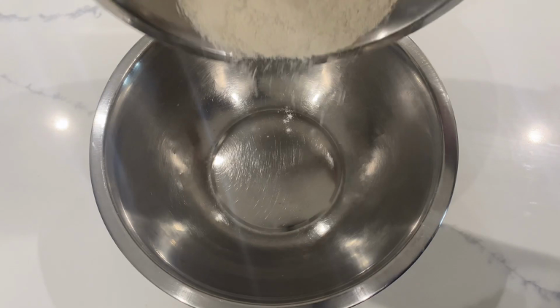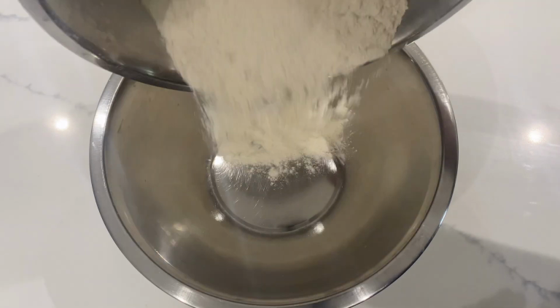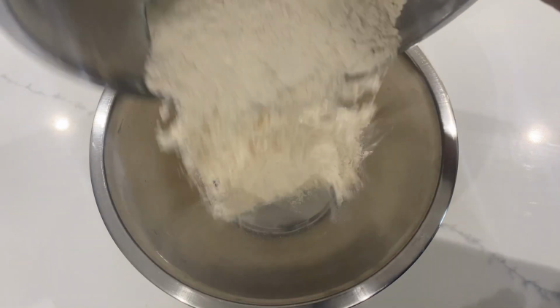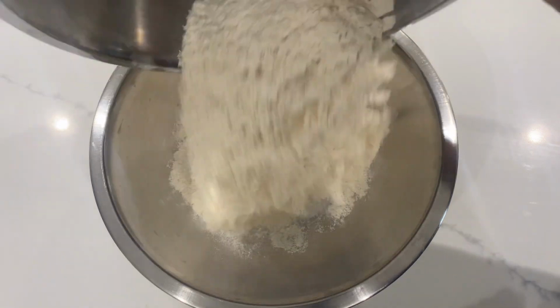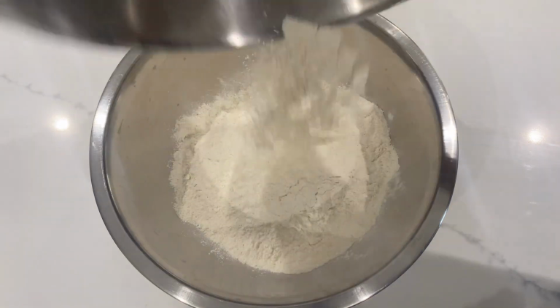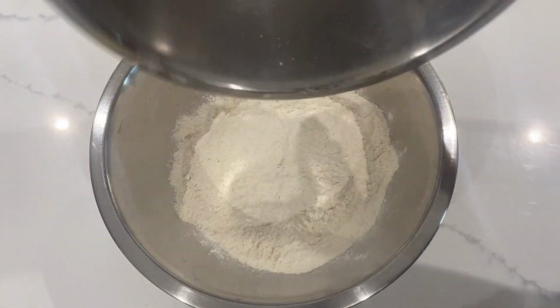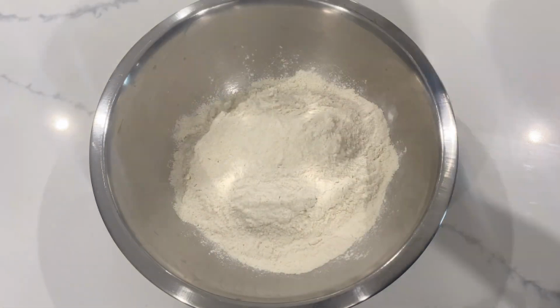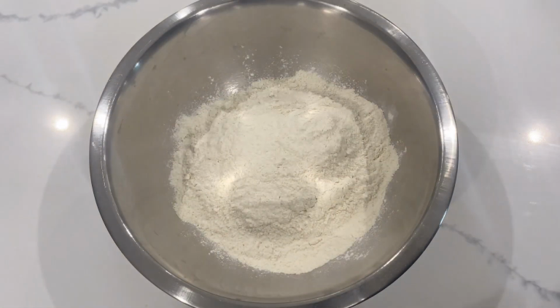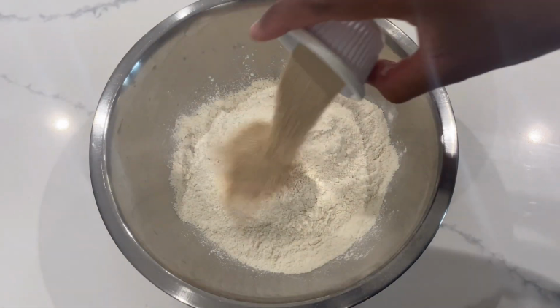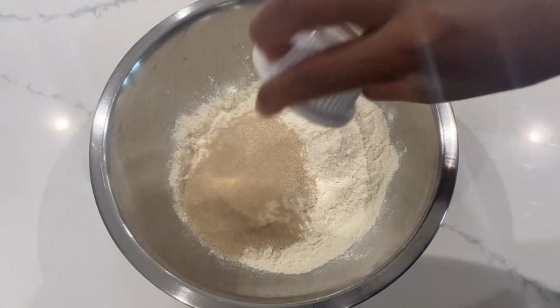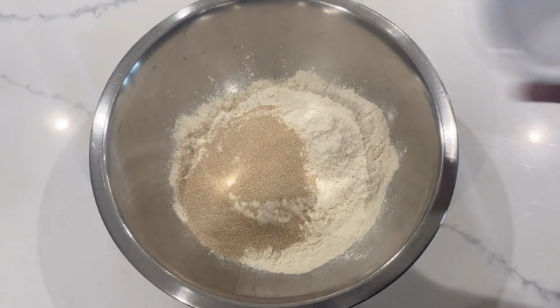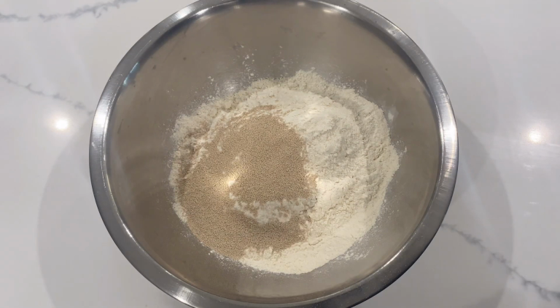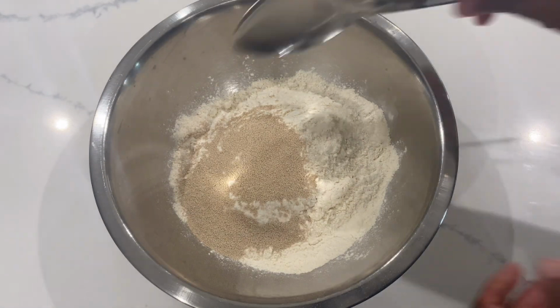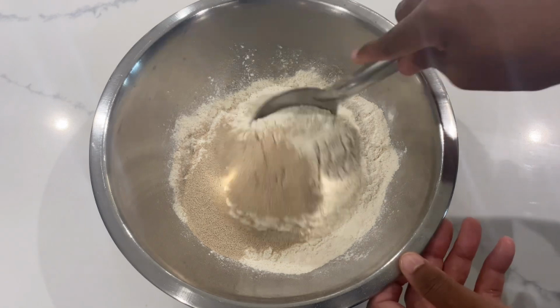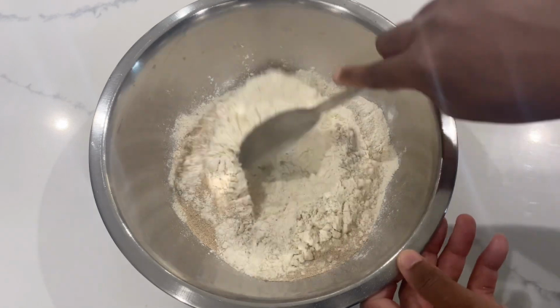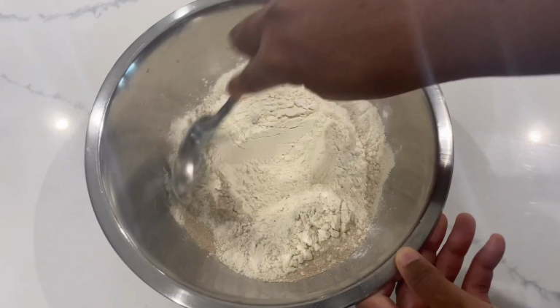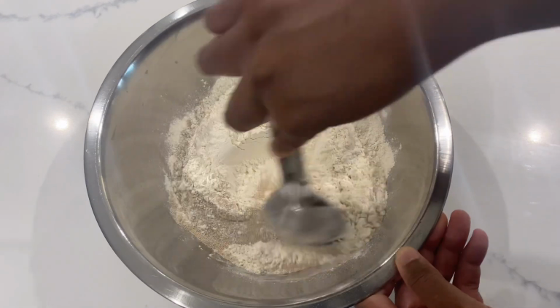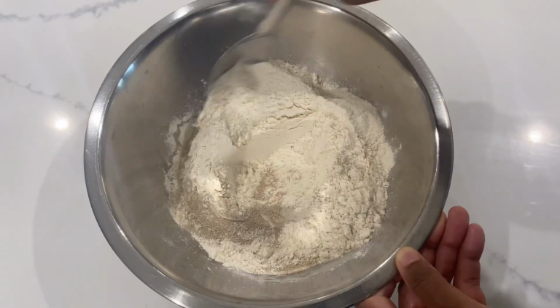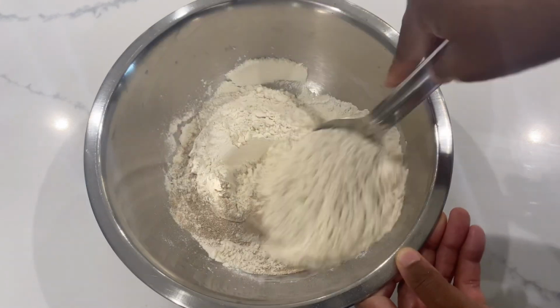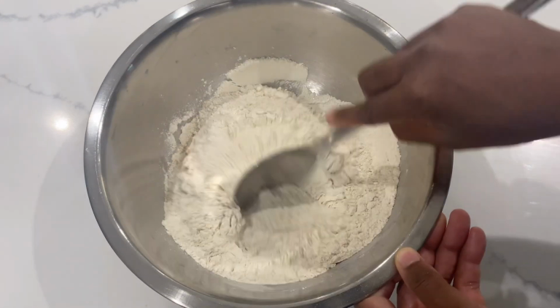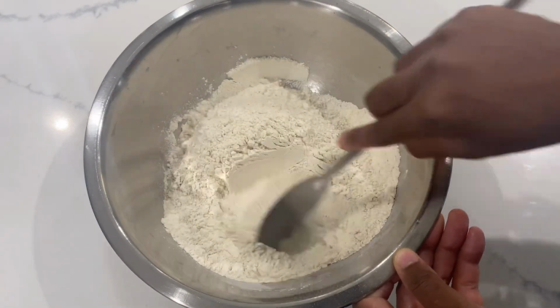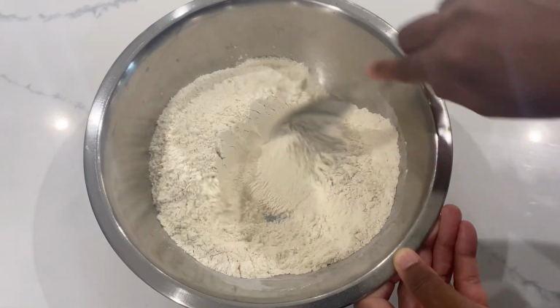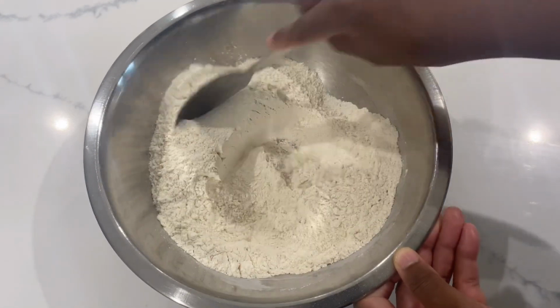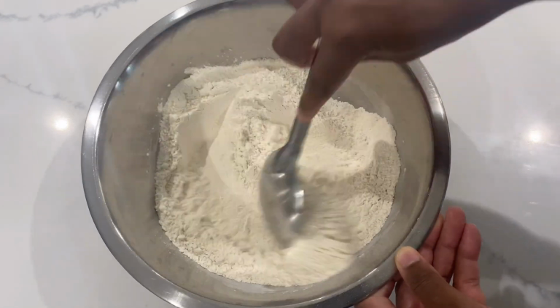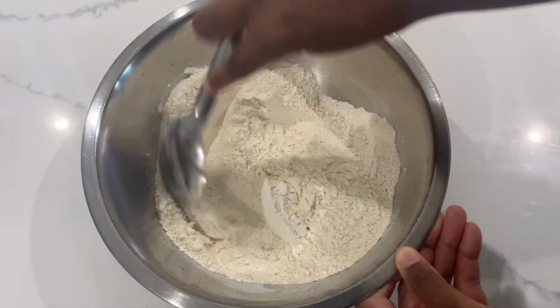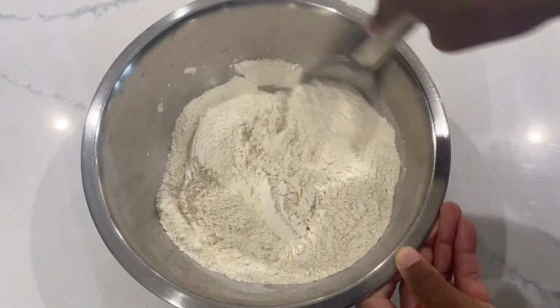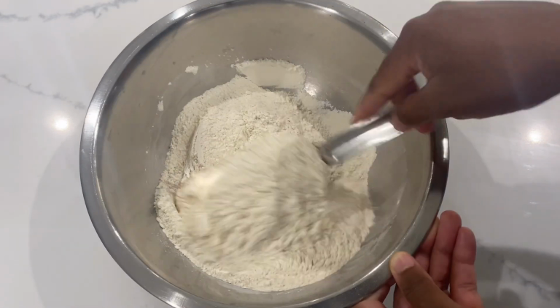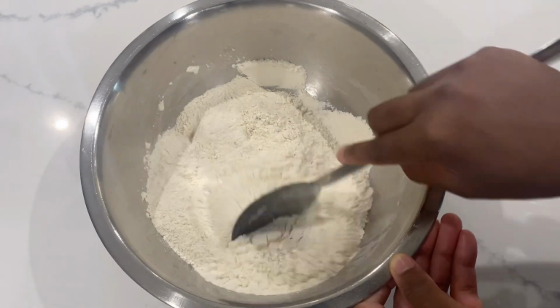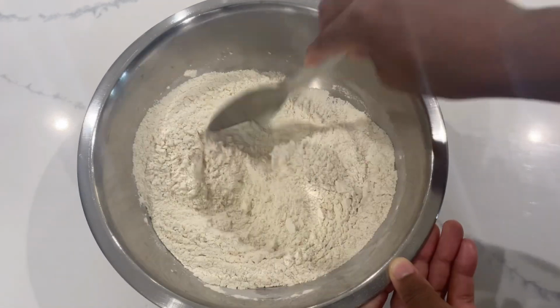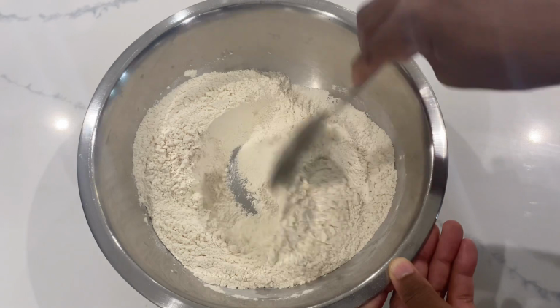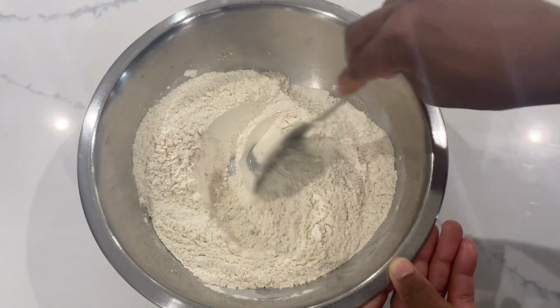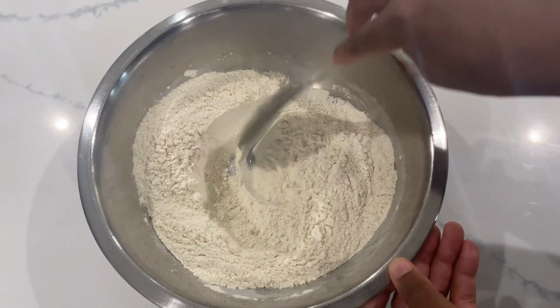Using 0.800 pounds of white spelt flour and one and a half tablespoons of yeast. Mix together thoroughly, leaving space in the center.